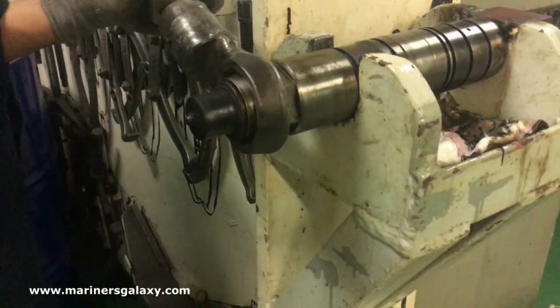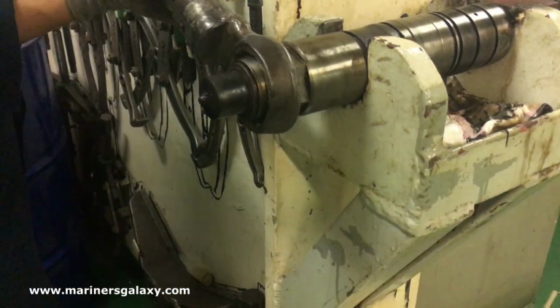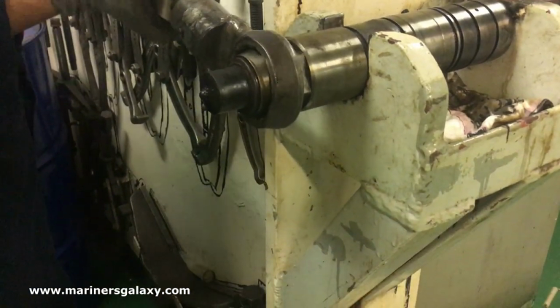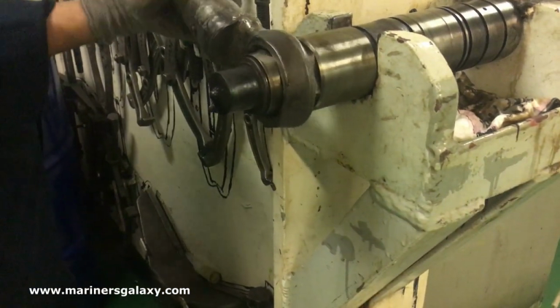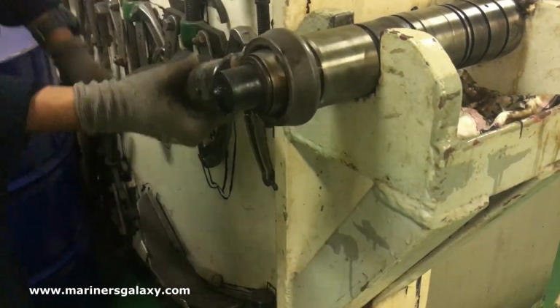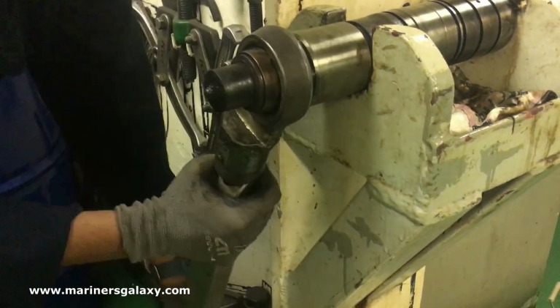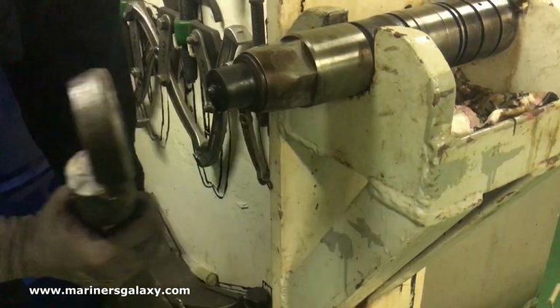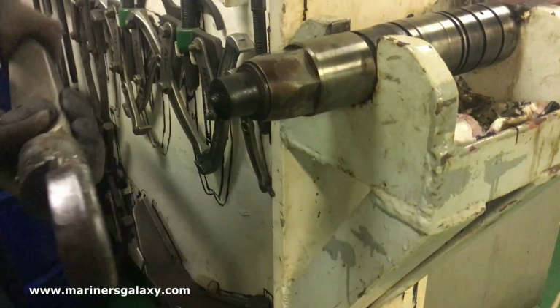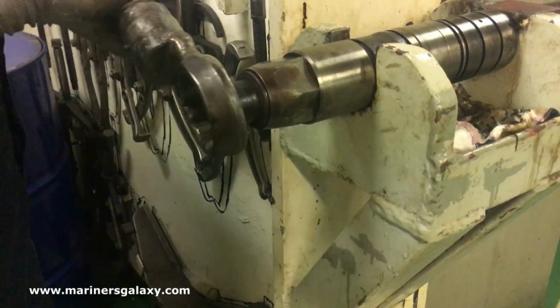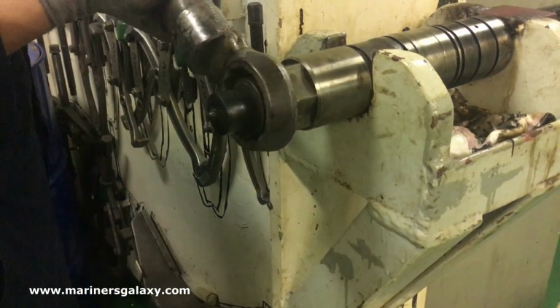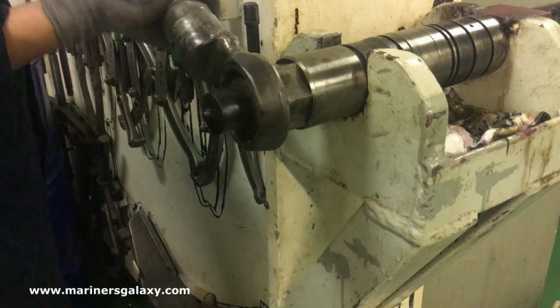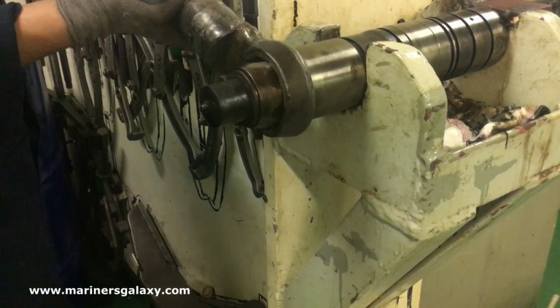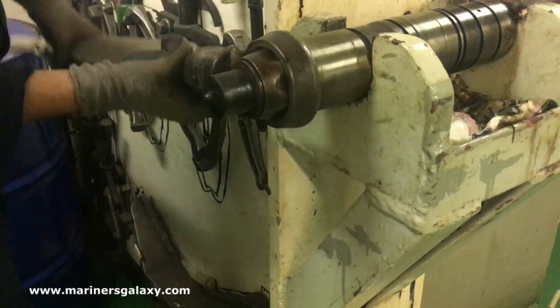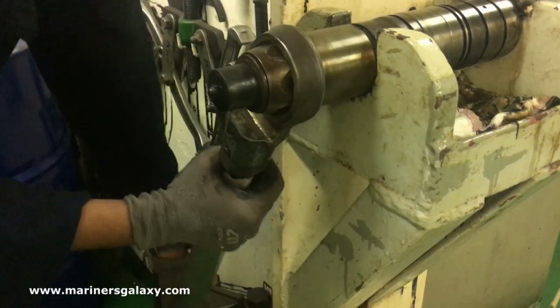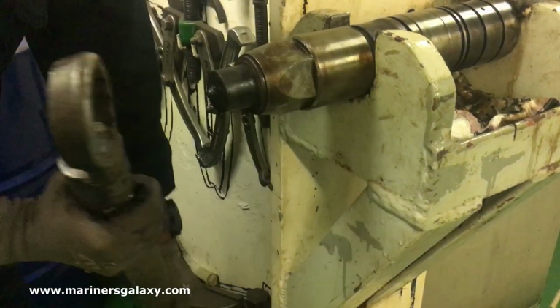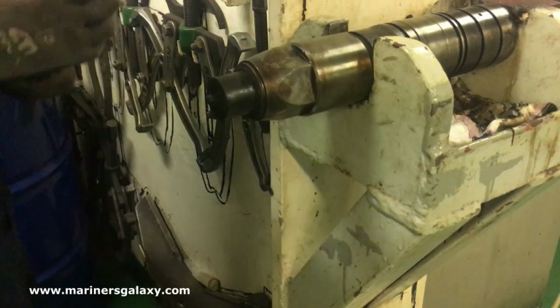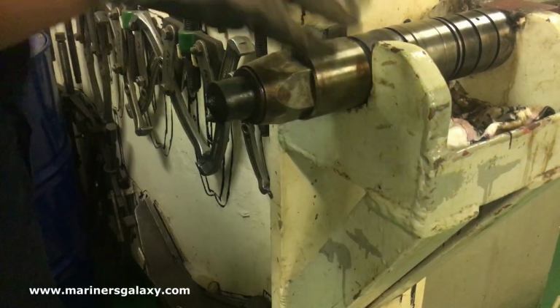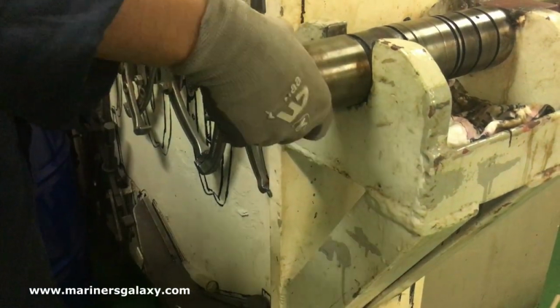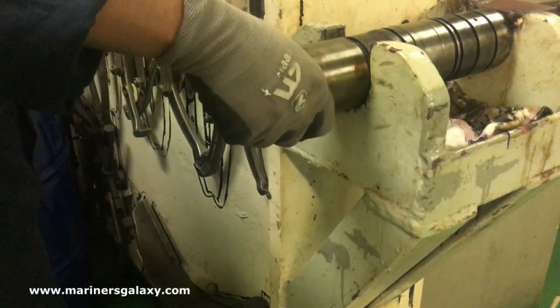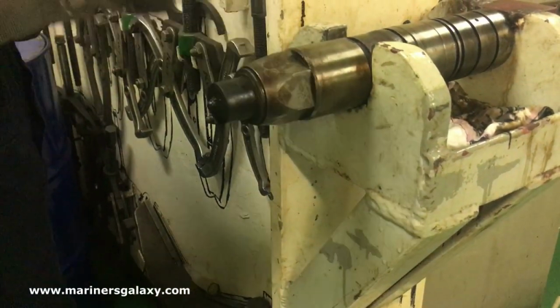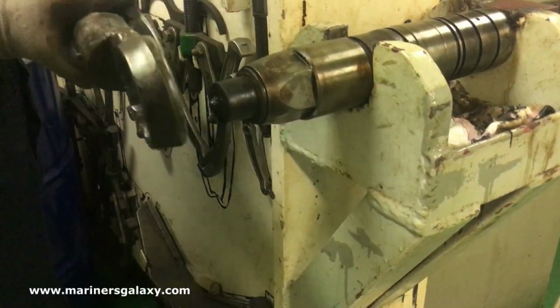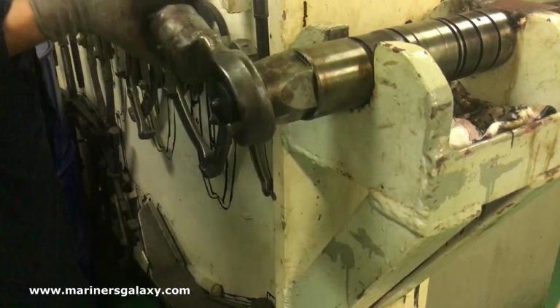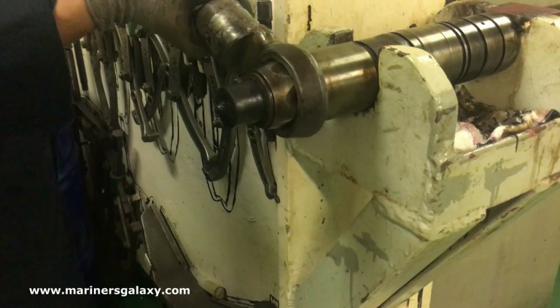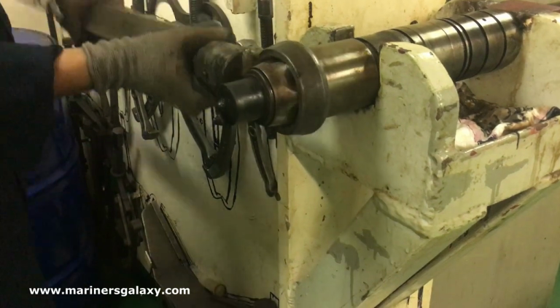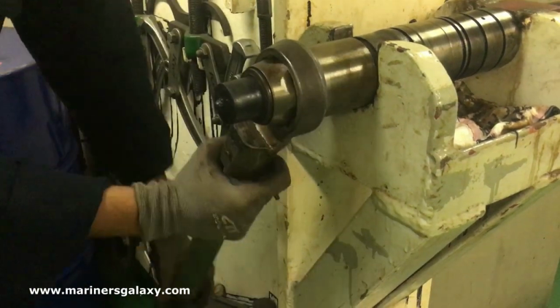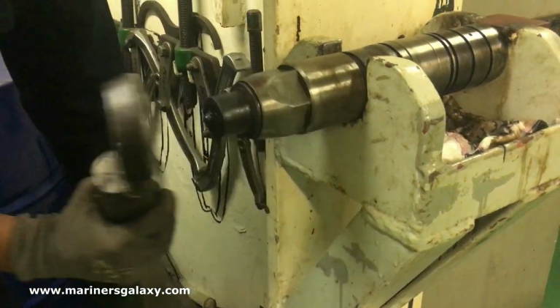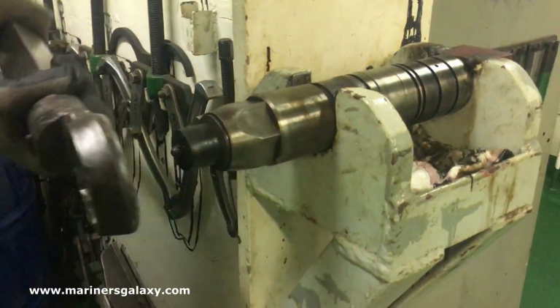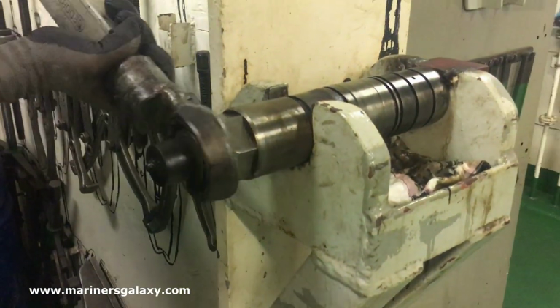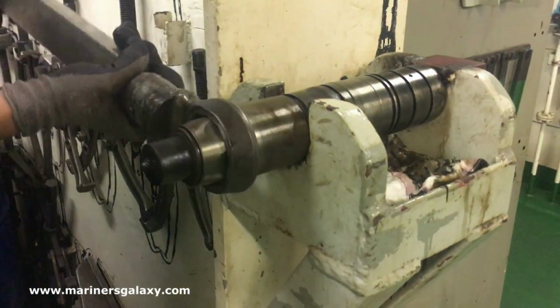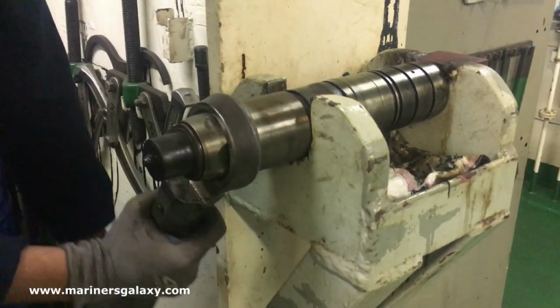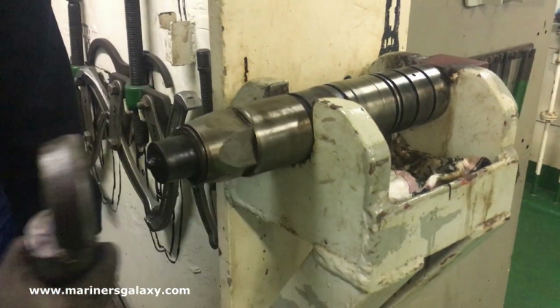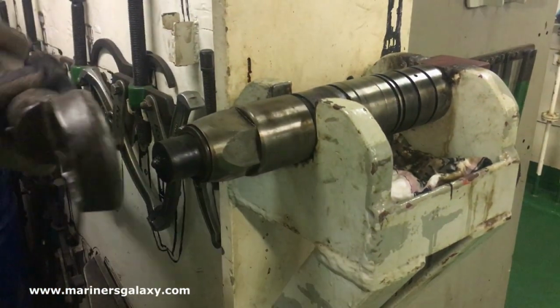In the beginning it's a little bit difficult to open the nut because it's tightened to a torque of around 750 Nm. First you have to use a little bit of hammer or a long spanner, and then after that it comes easily.